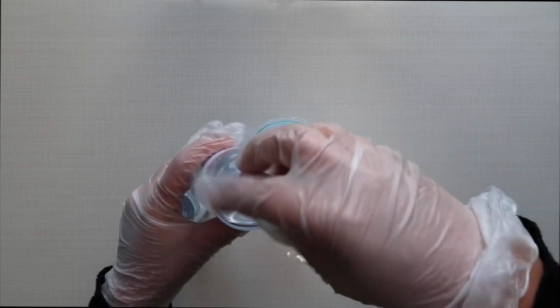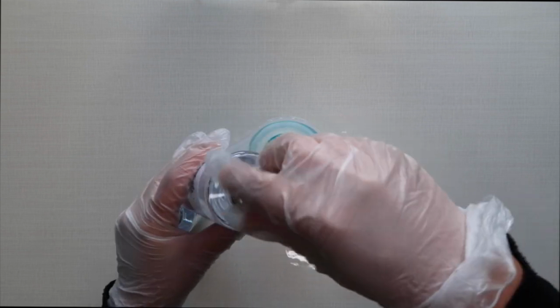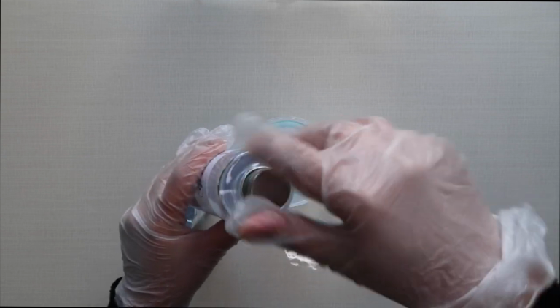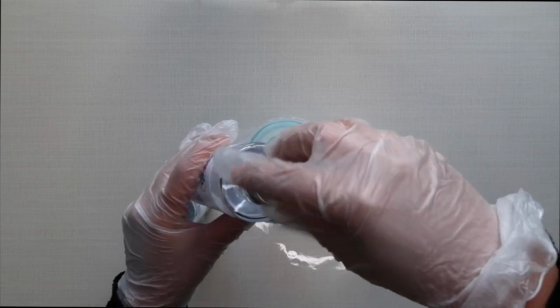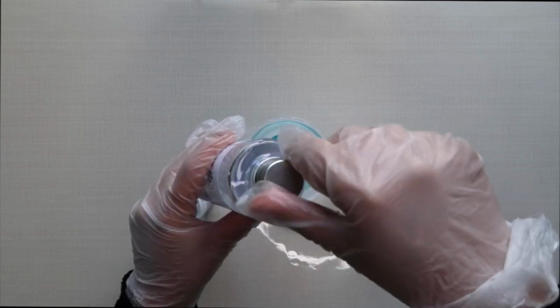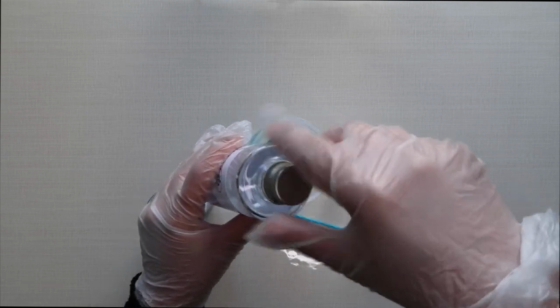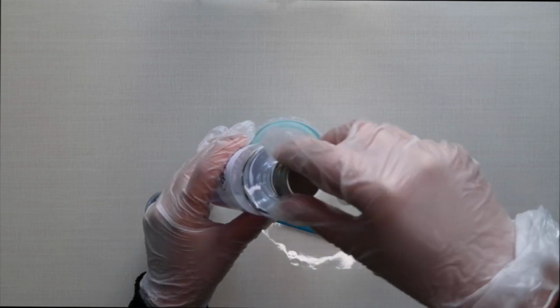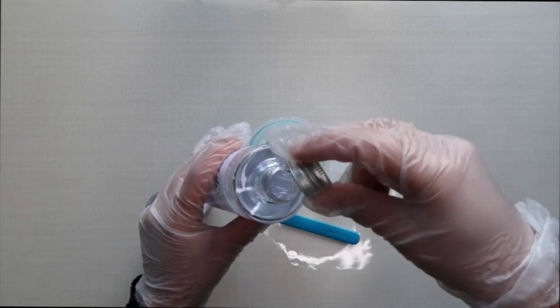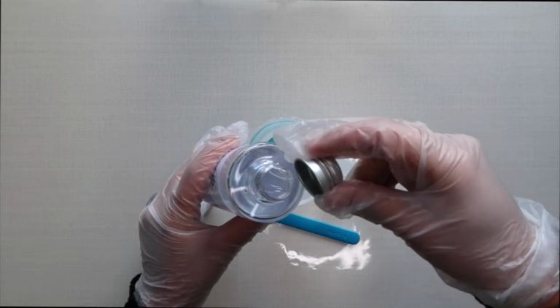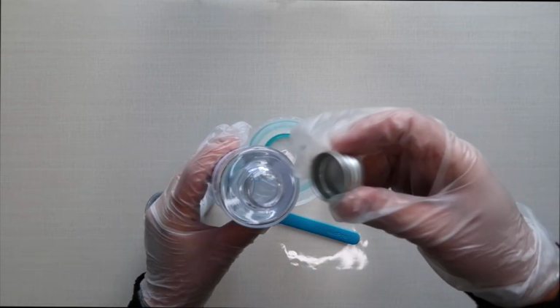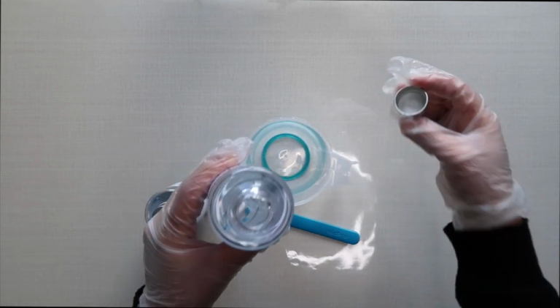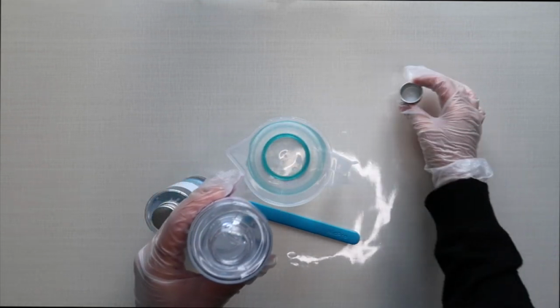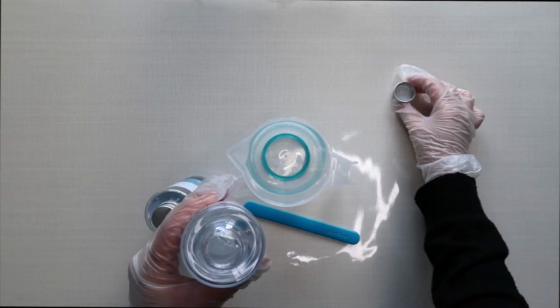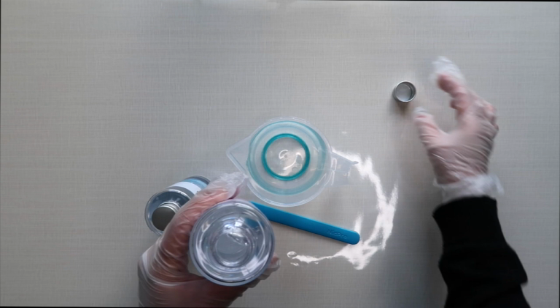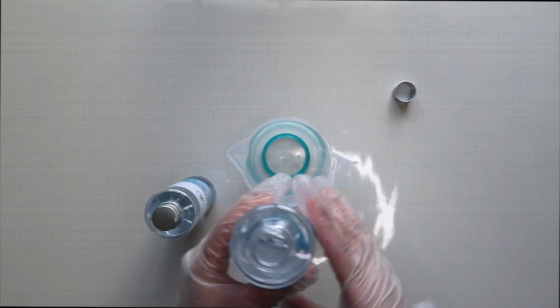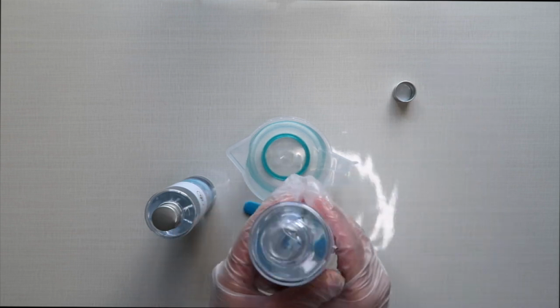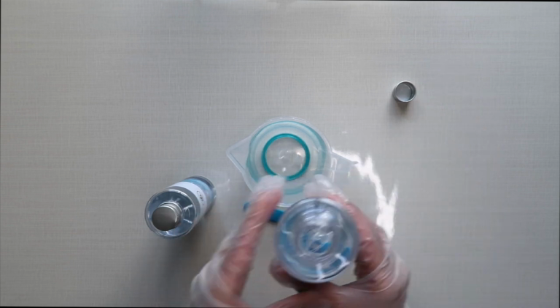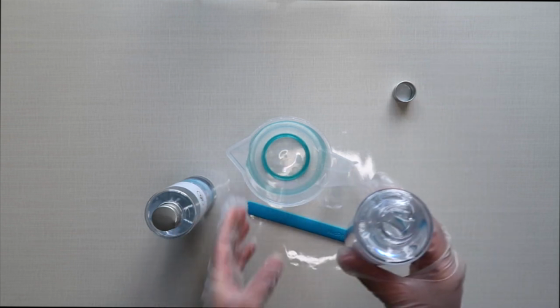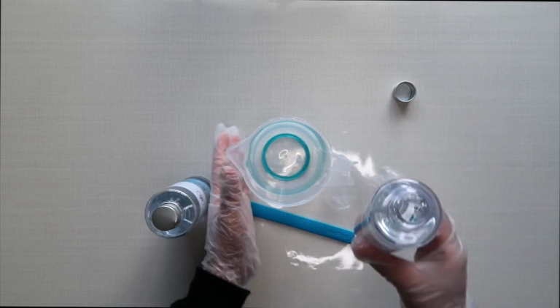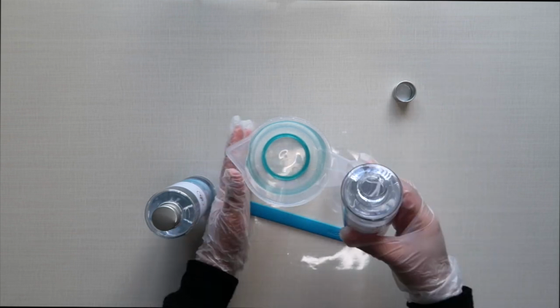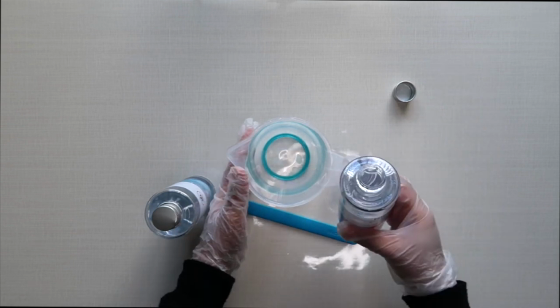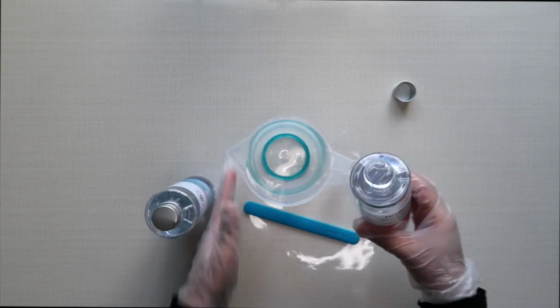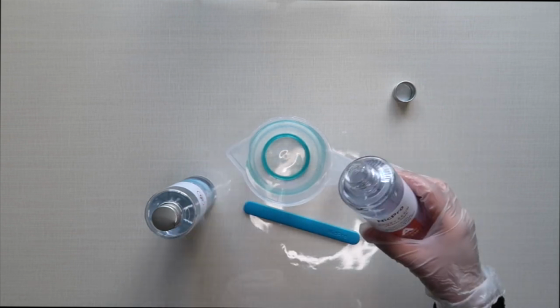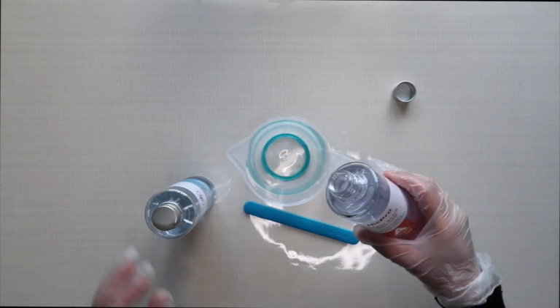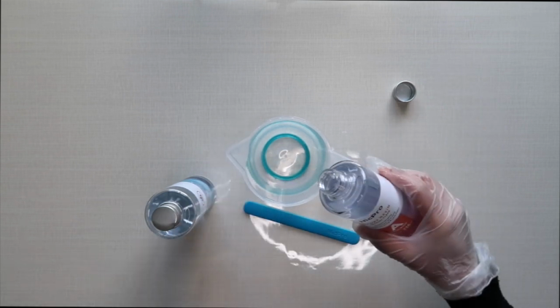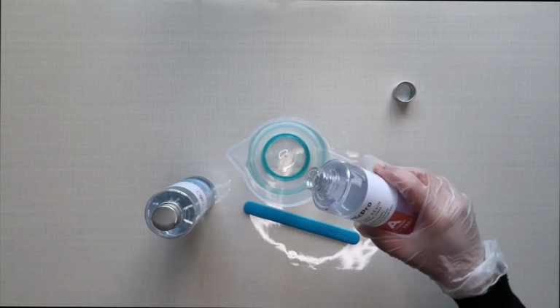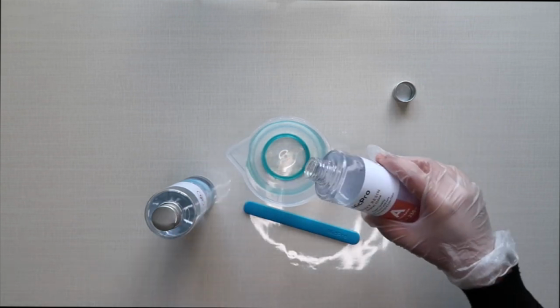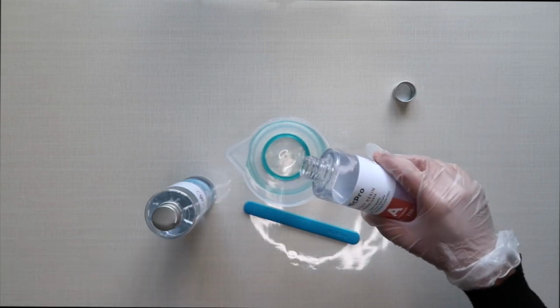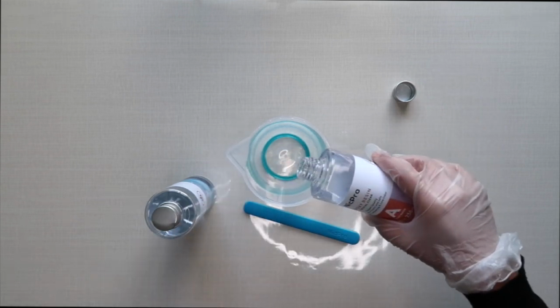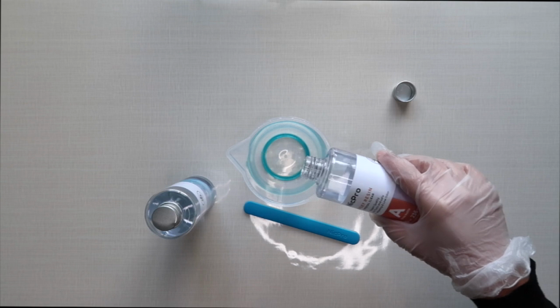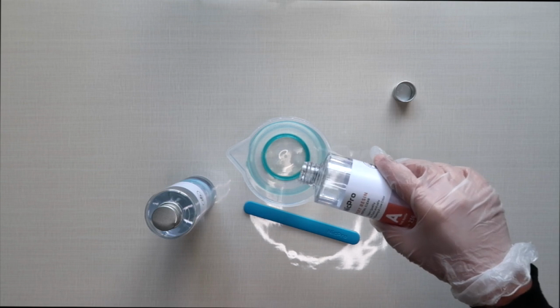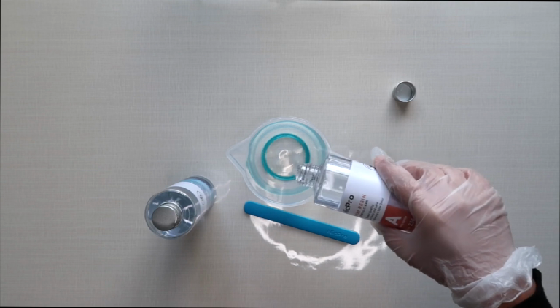Depending on the size of your canvas, you will need about 100 milliliters, so I'll be using 100 milliliters of the resin and then 100 milliliters of the hardener.